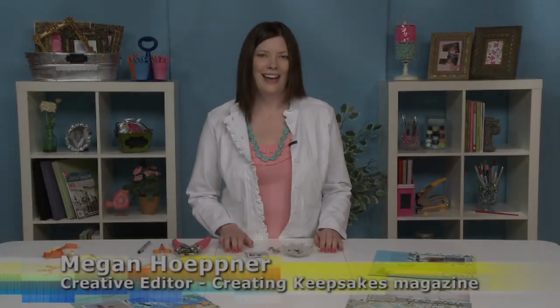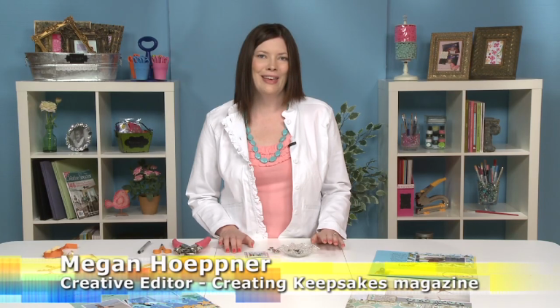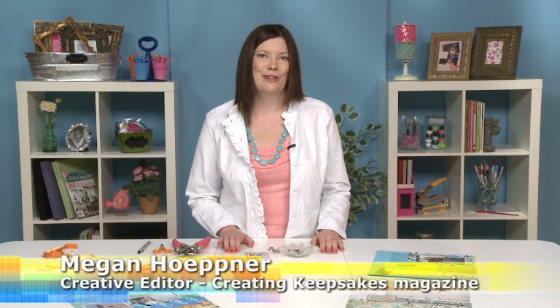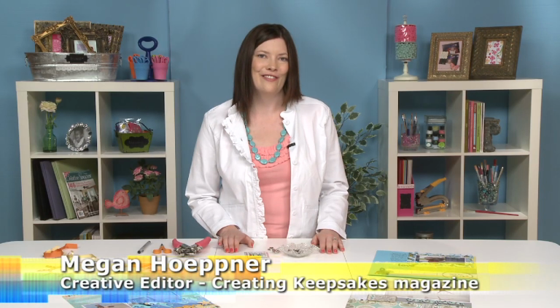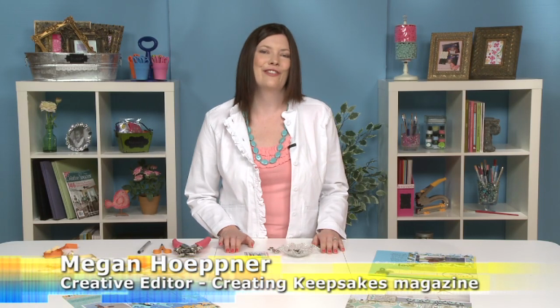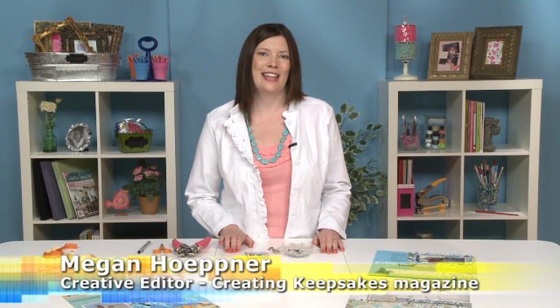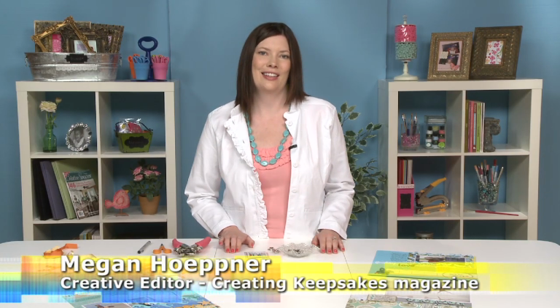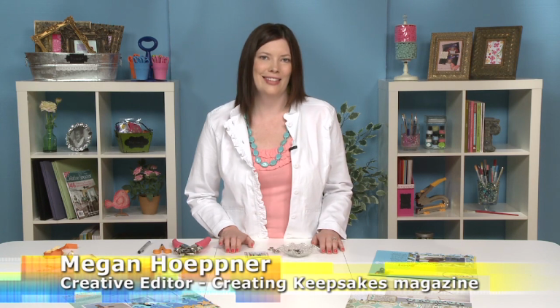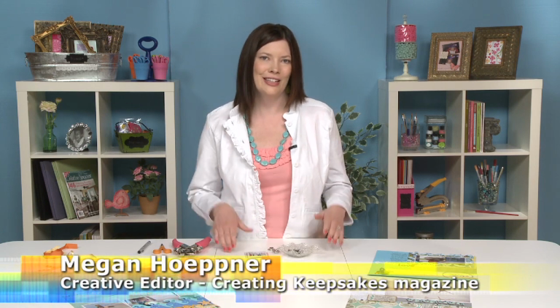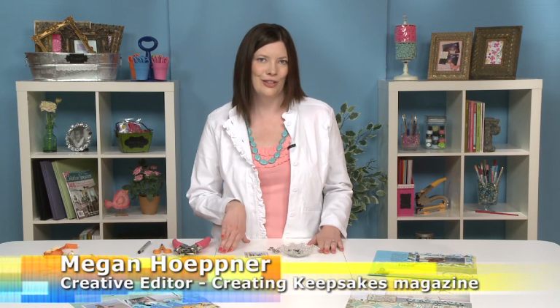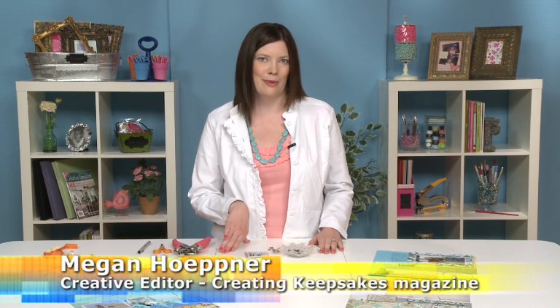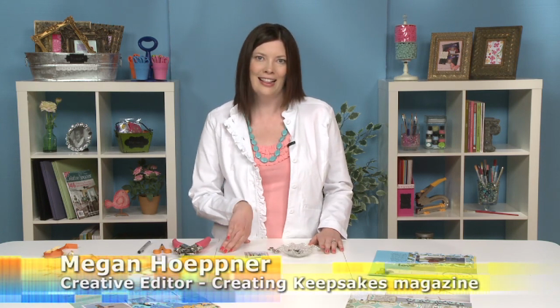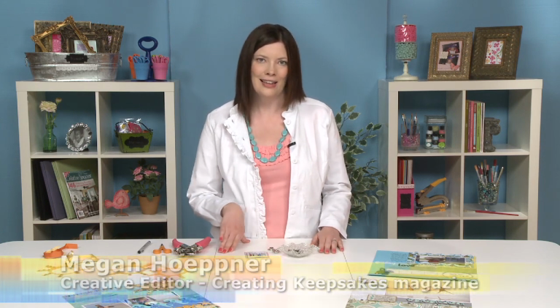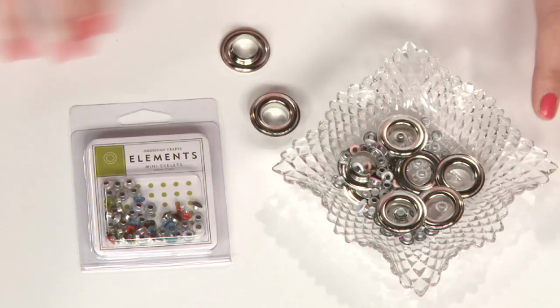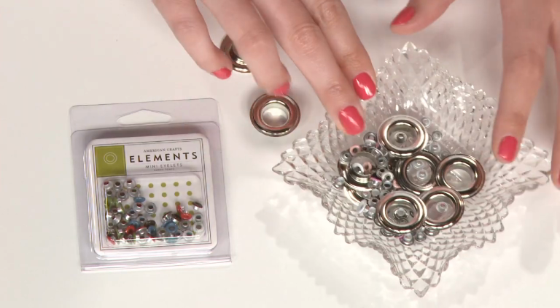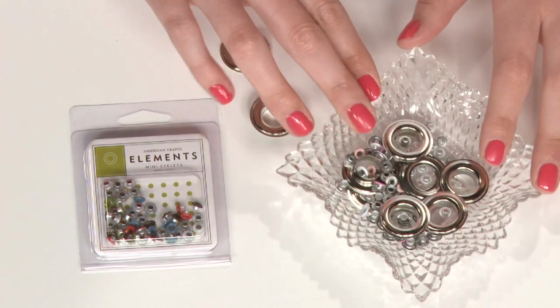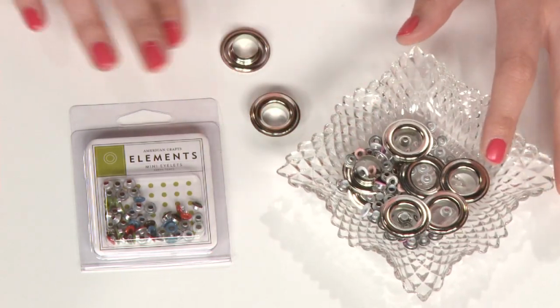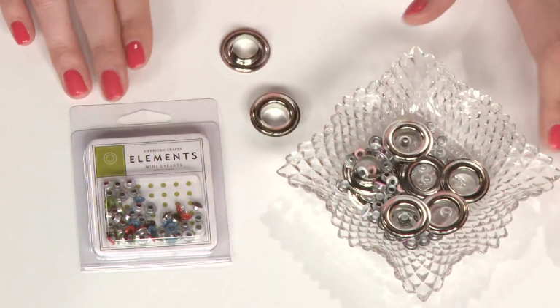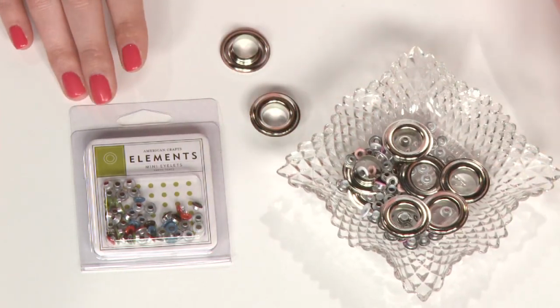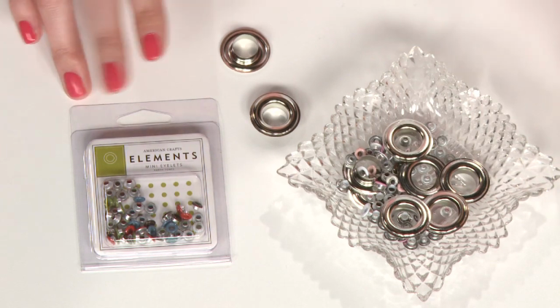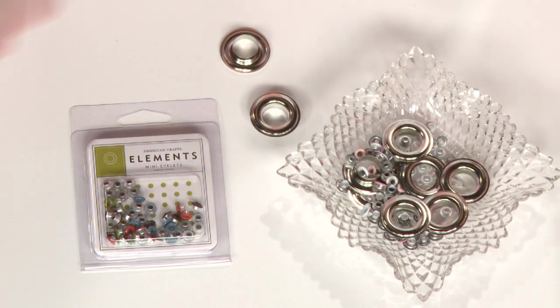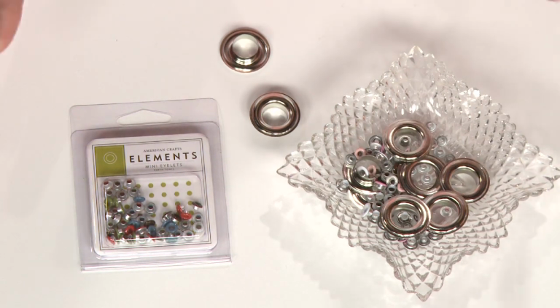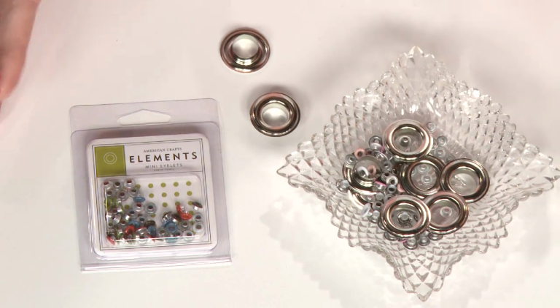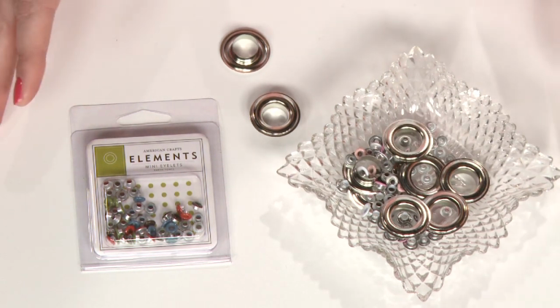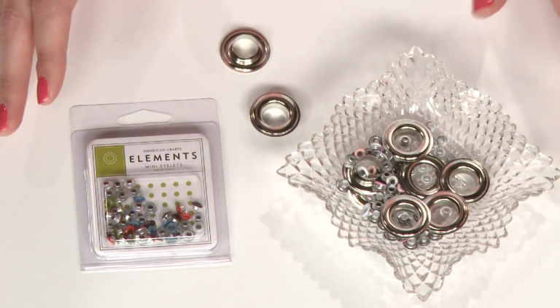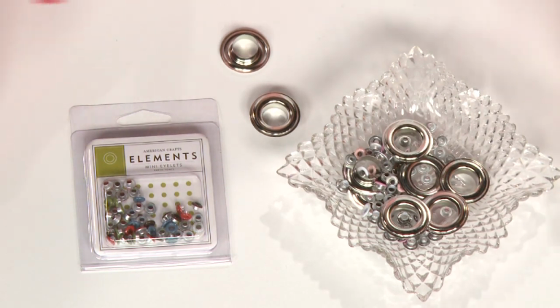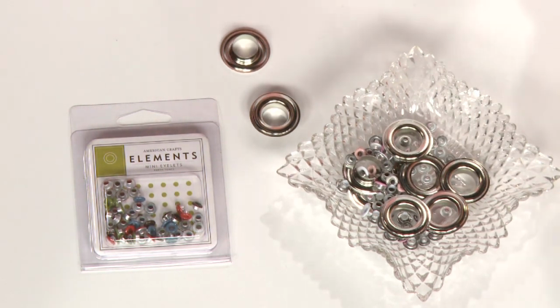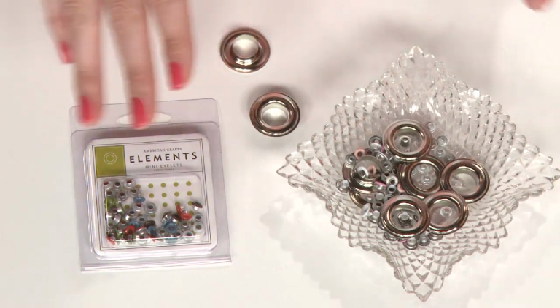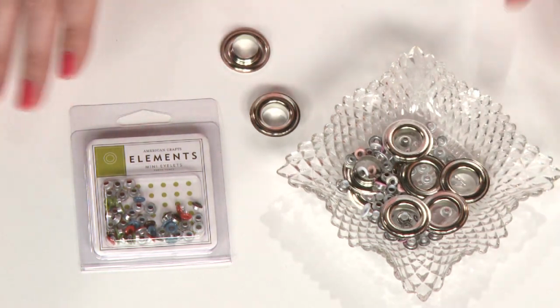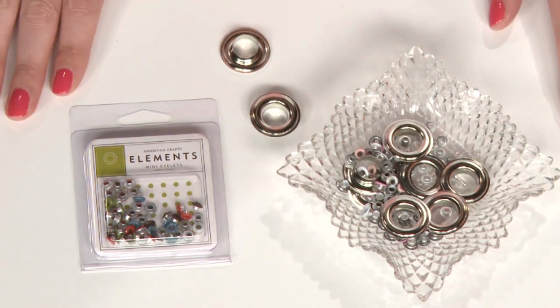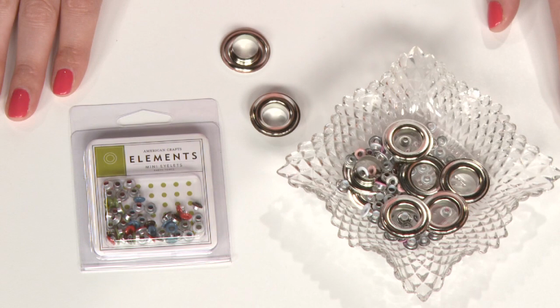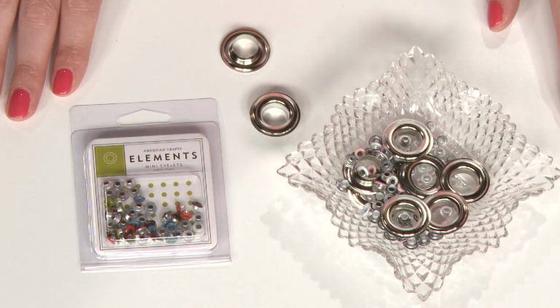Hi, I'm Megan Heppner, Creative Editor for Creating Keepsakes Magazine, and I want to talk to you a little bit about eyelets. This supply has been around for centuries, but it started more in the sewing industry, and now it has moved into paper crafting and scrapbooking.